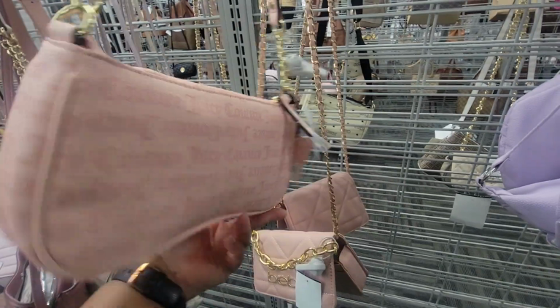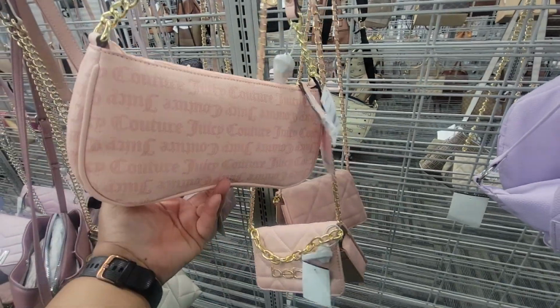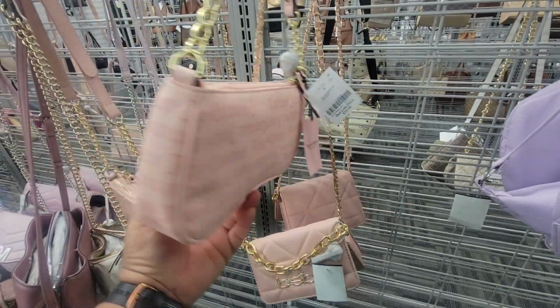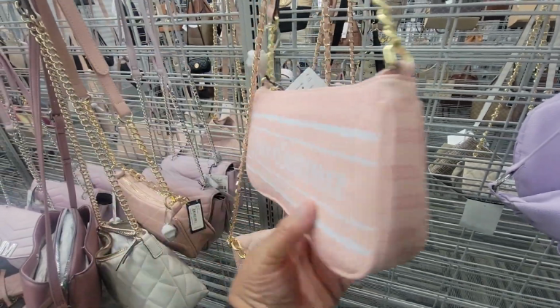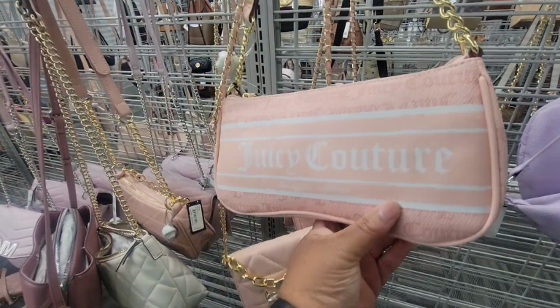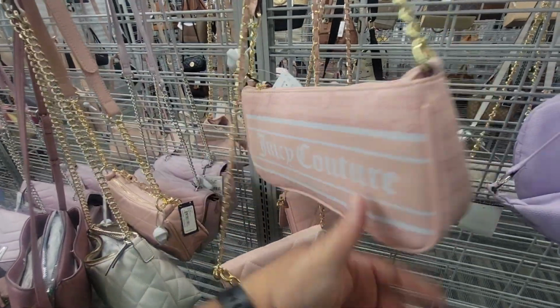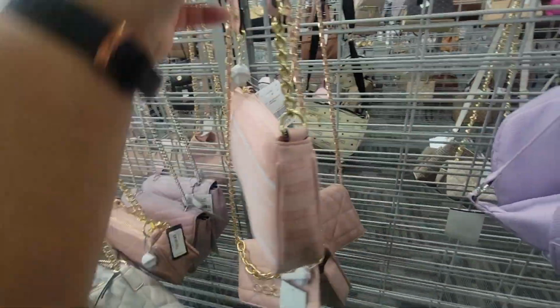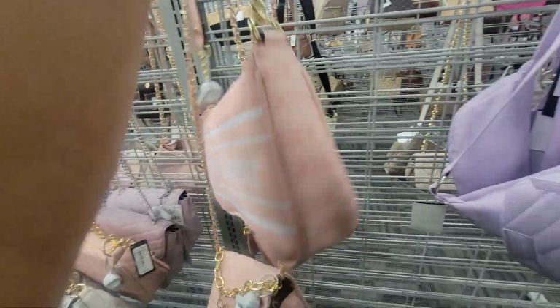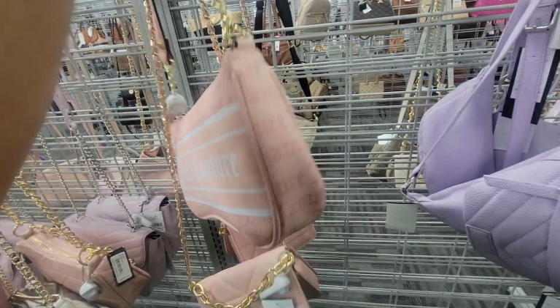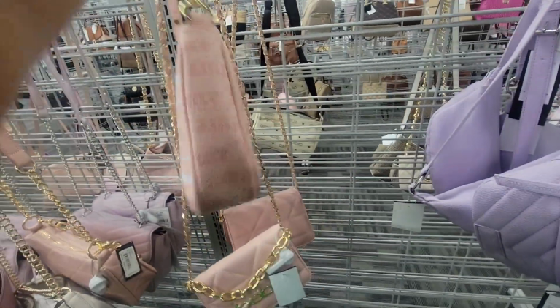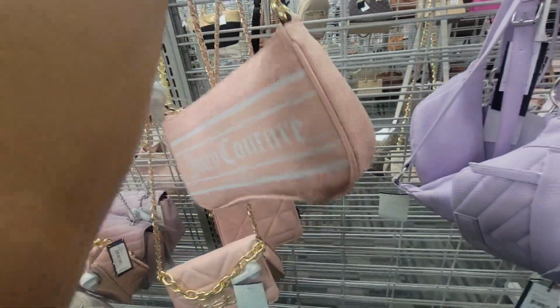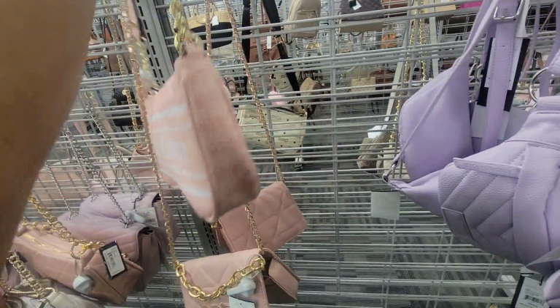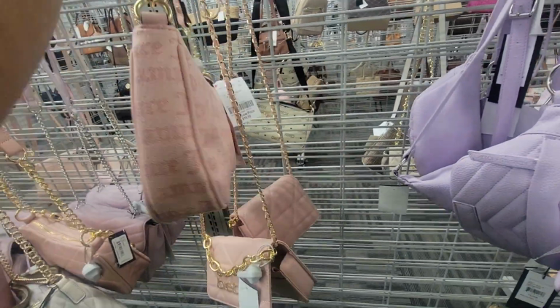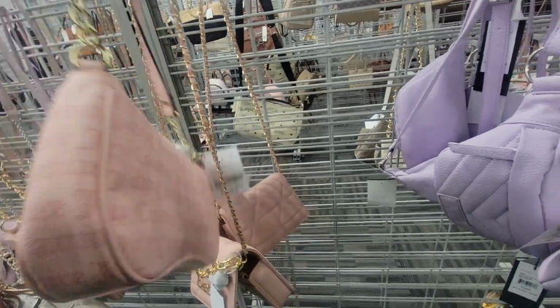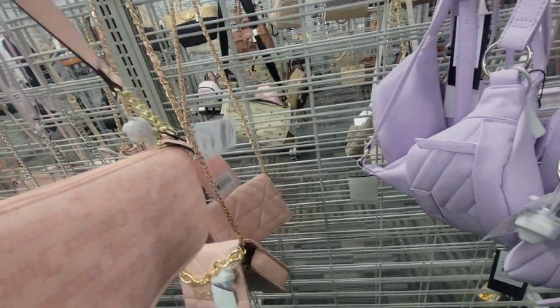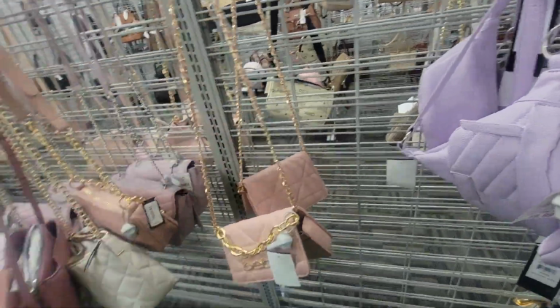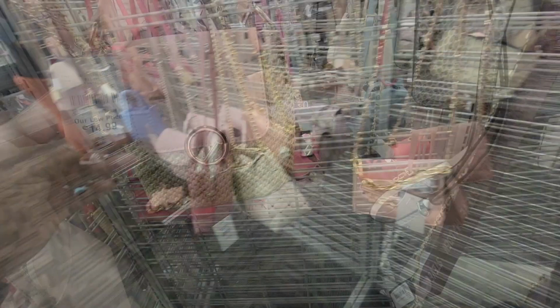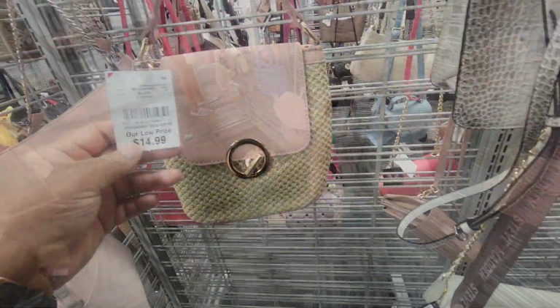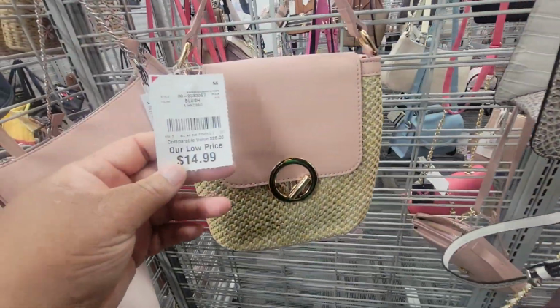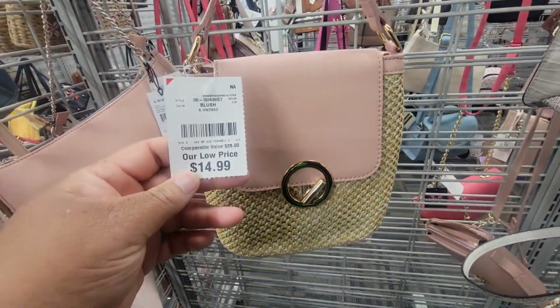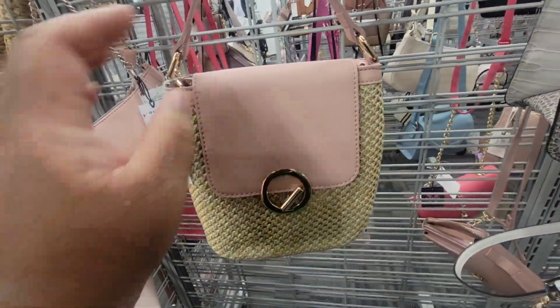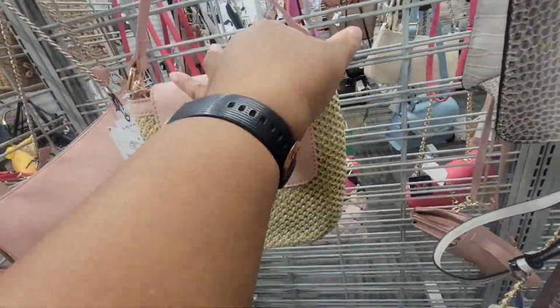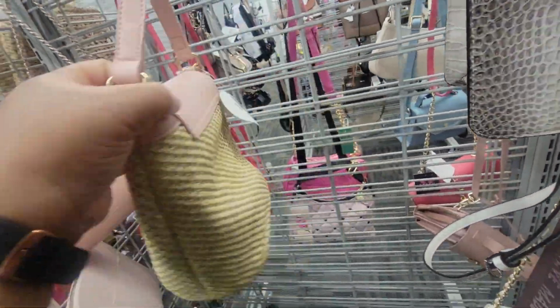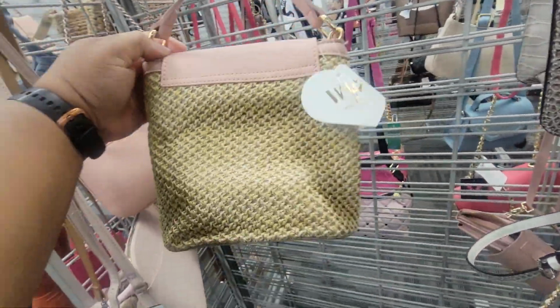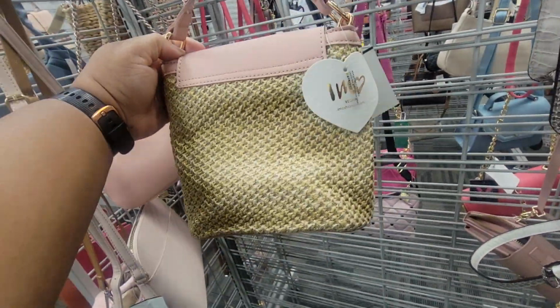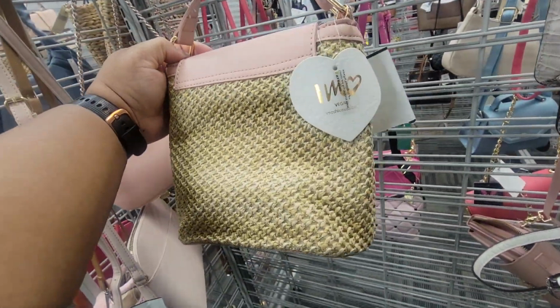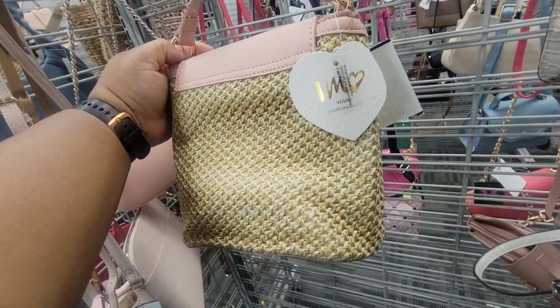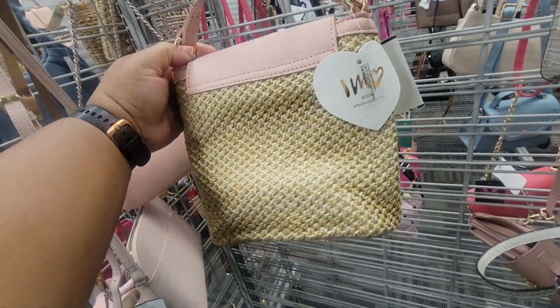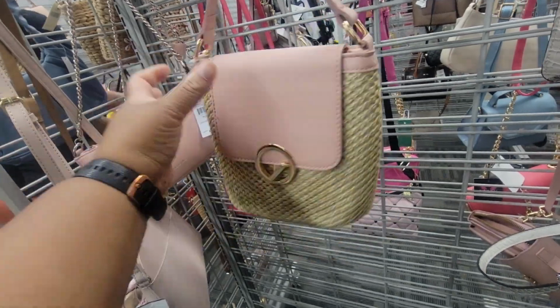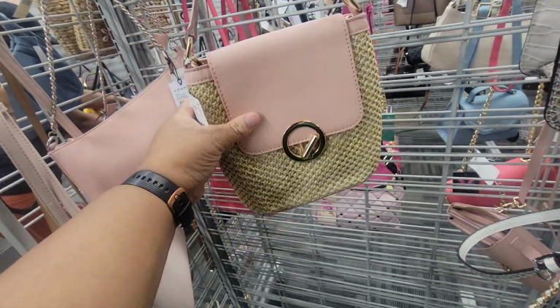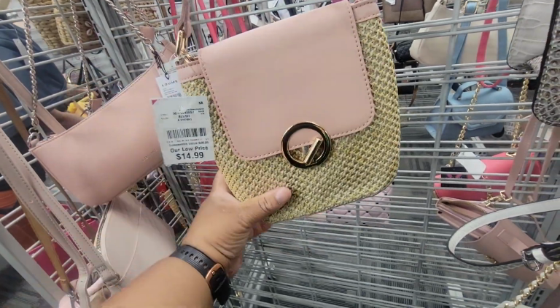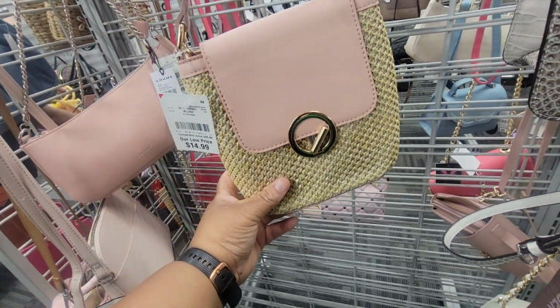I think somebody wanted this bag — let me hold on to it just in case. I think somebody wanted me to get this. Fifteen dollars, this is cute. That's cute.